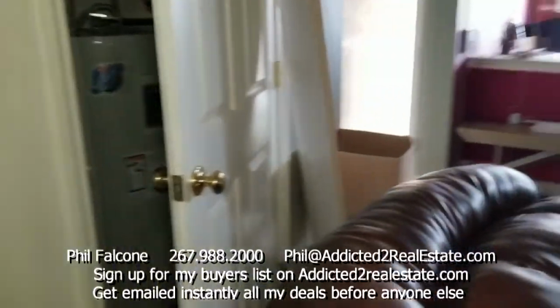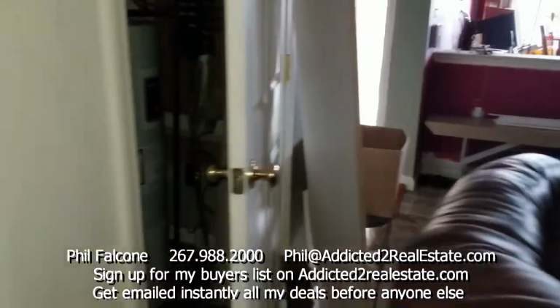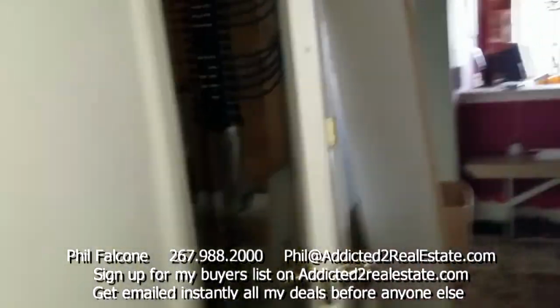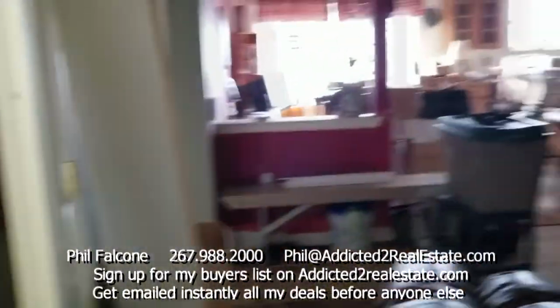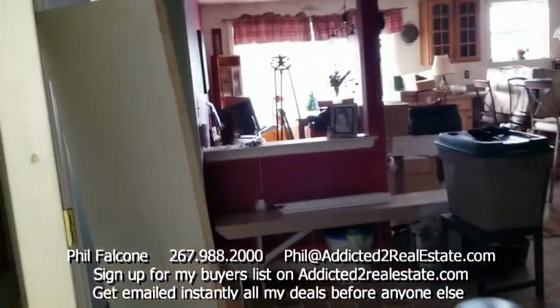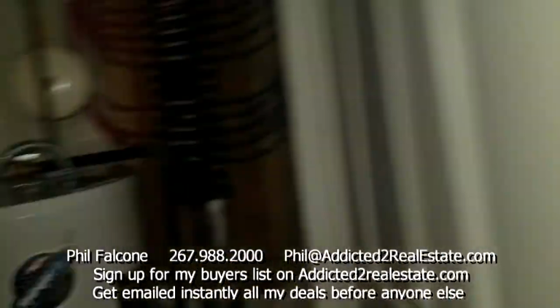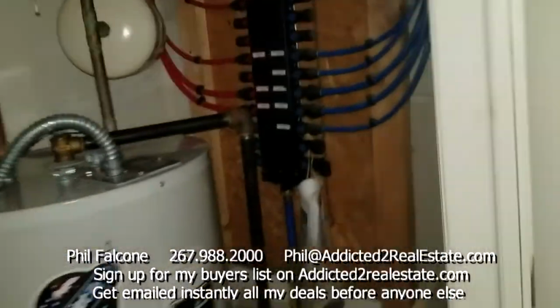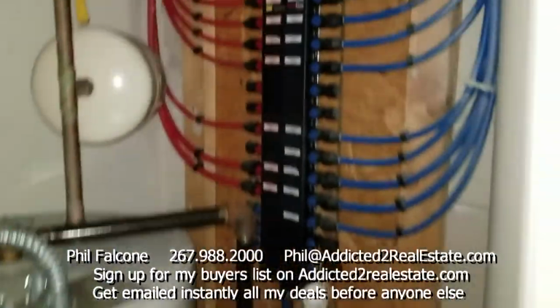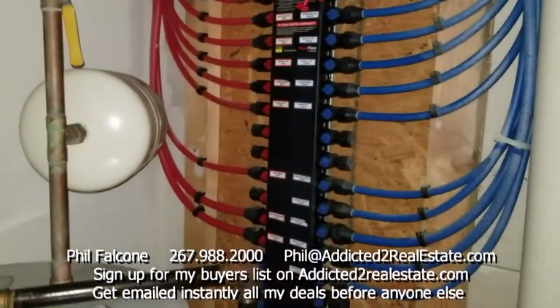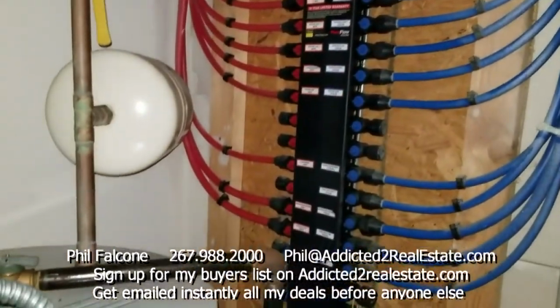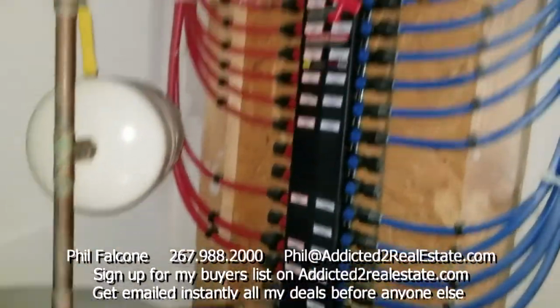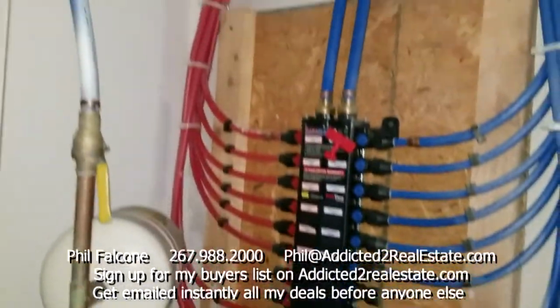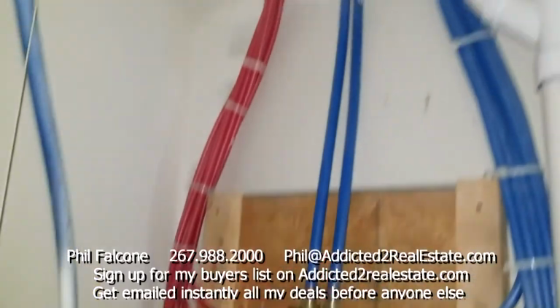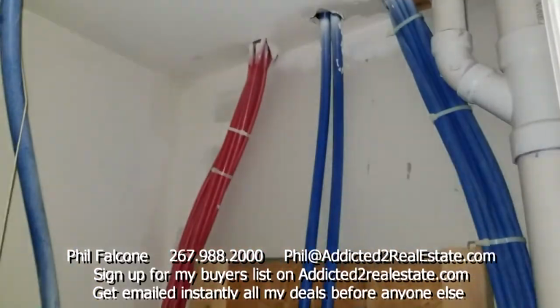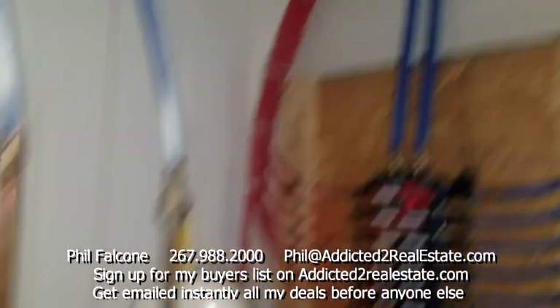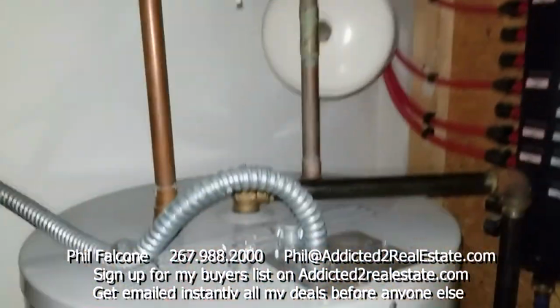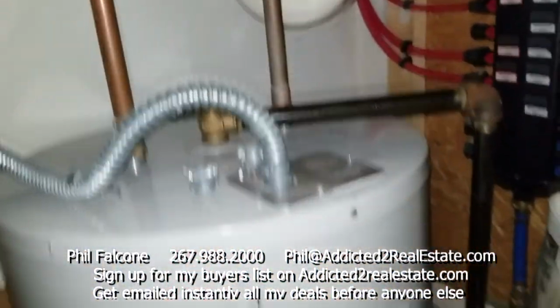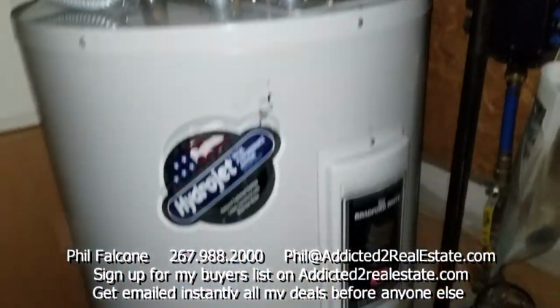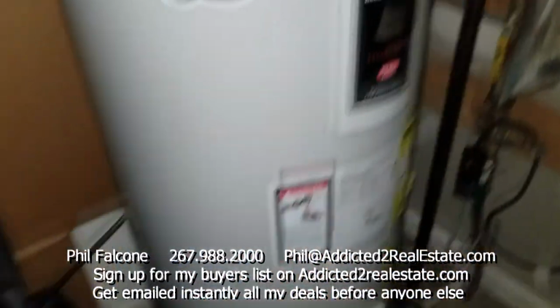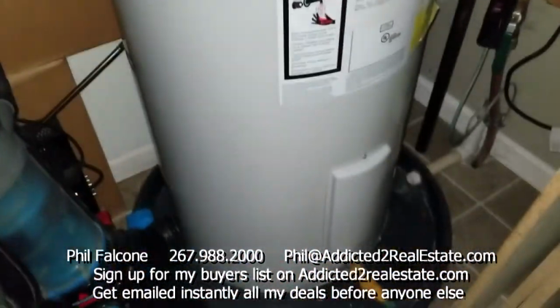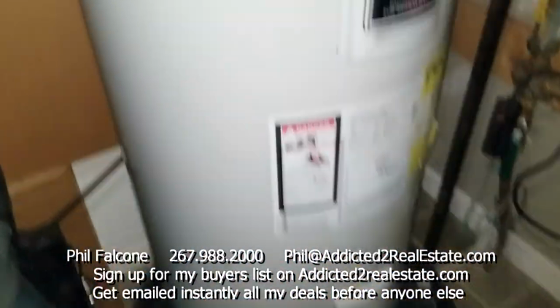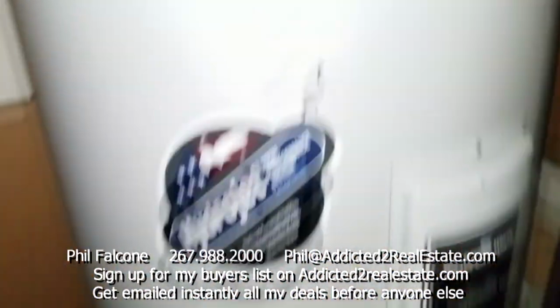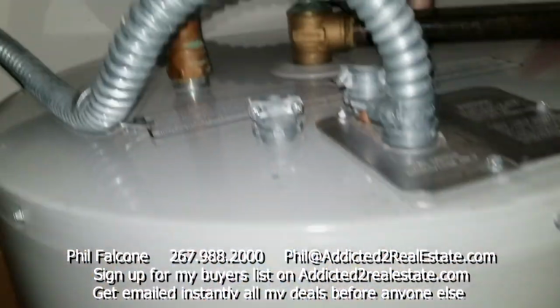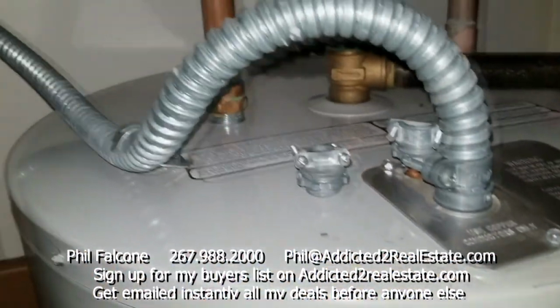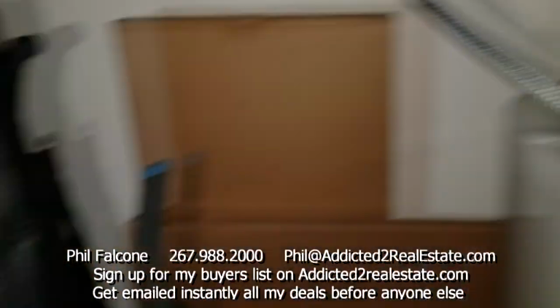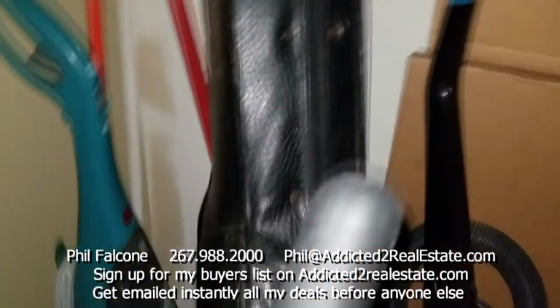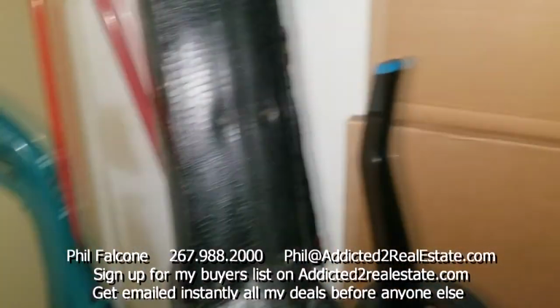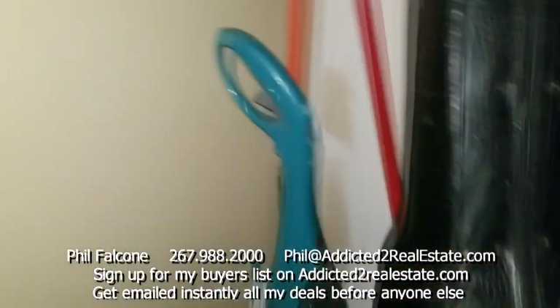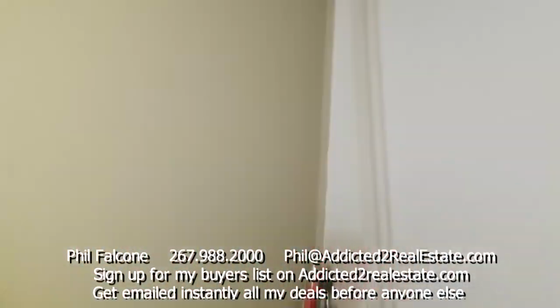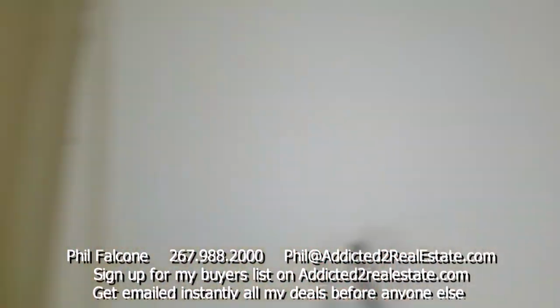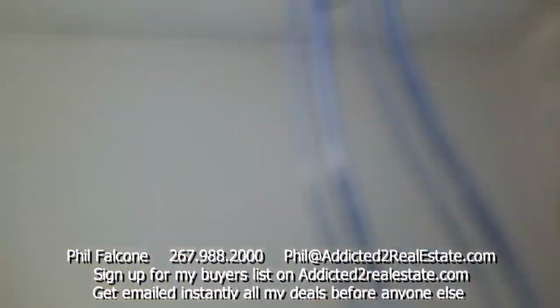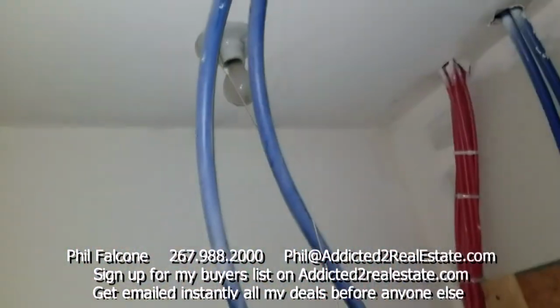This over here is a closet and you can see all the packs for the water lines. I assume this is the original water heater — since the place was built in 2011, no need to replace it.